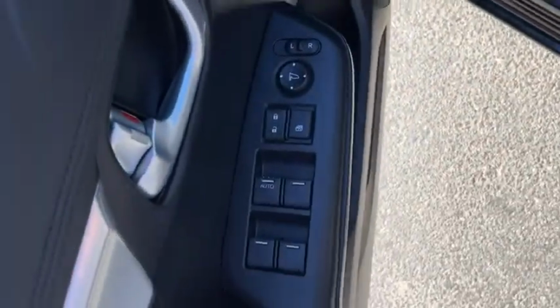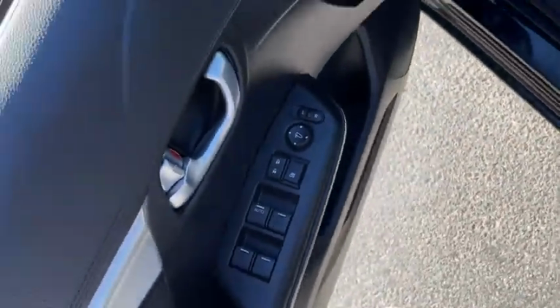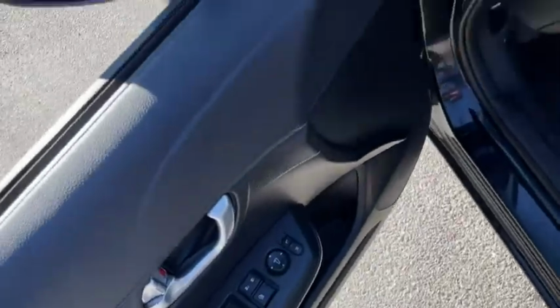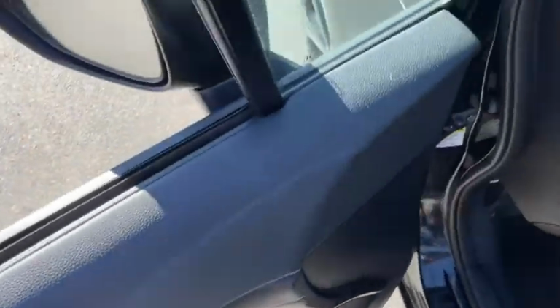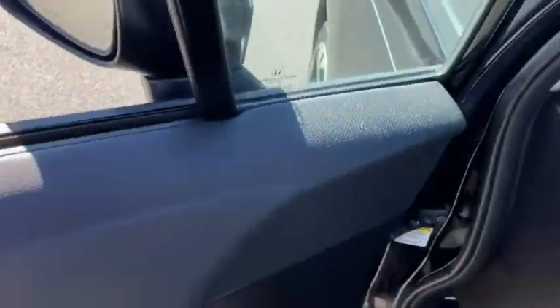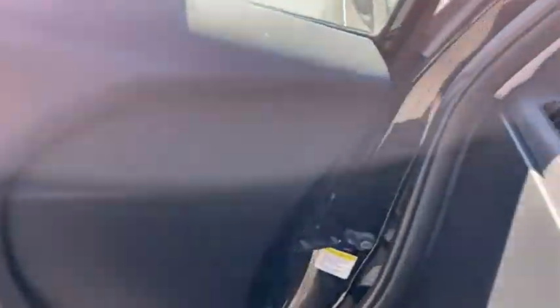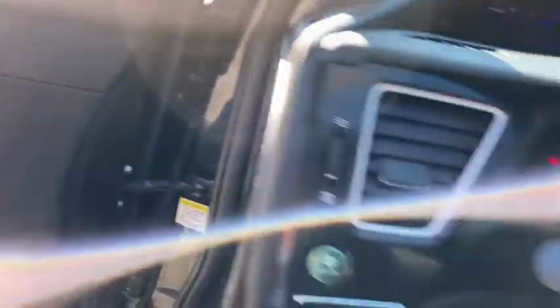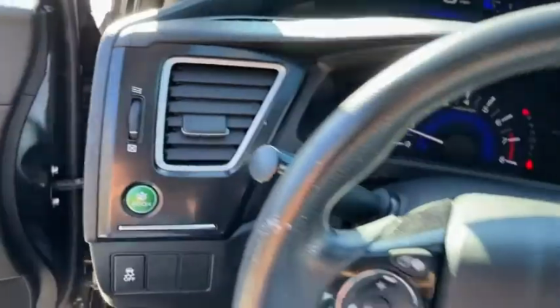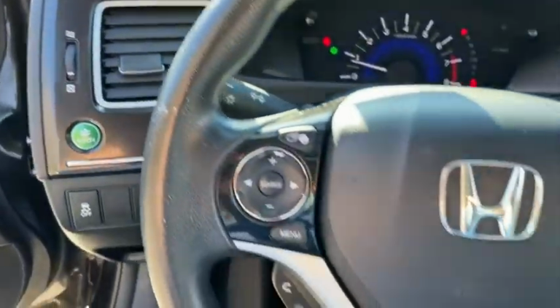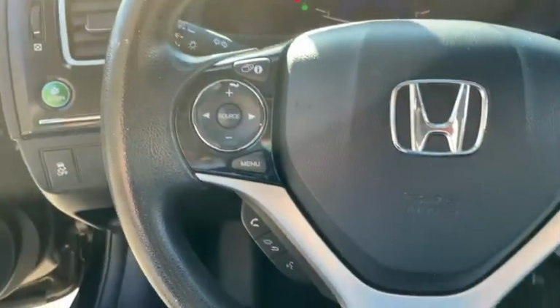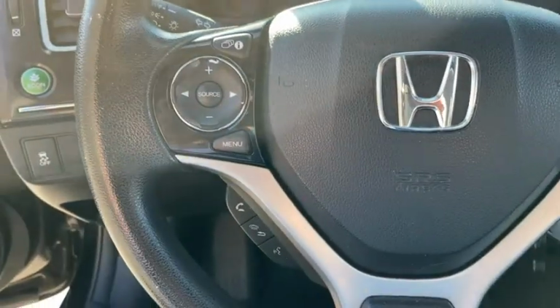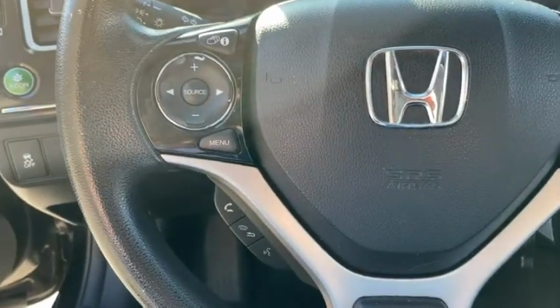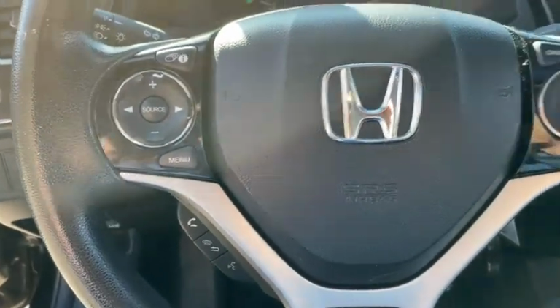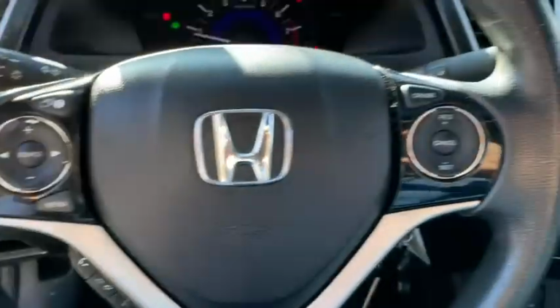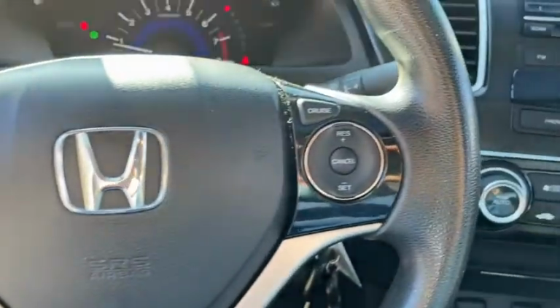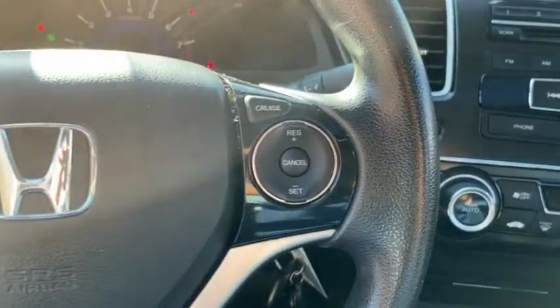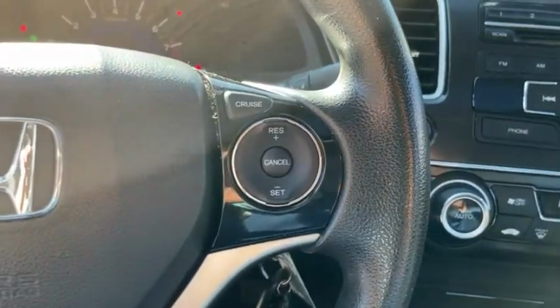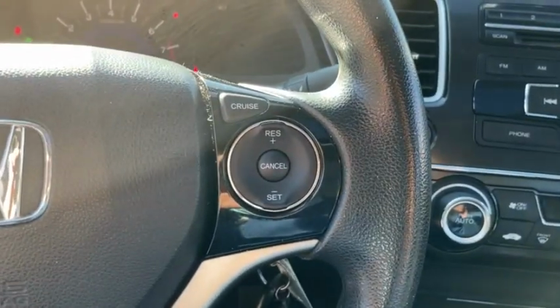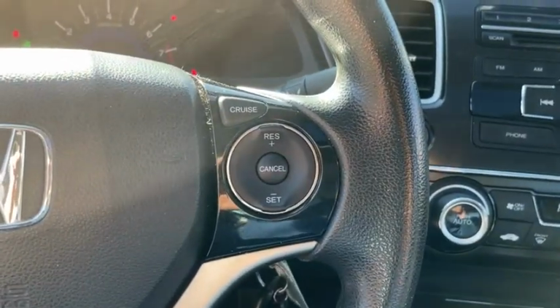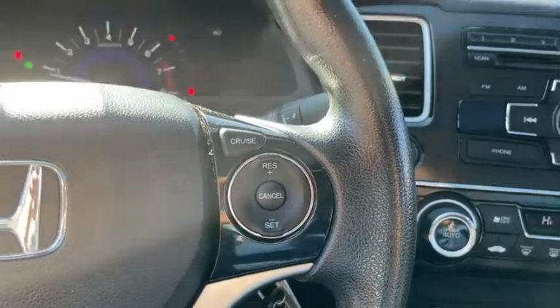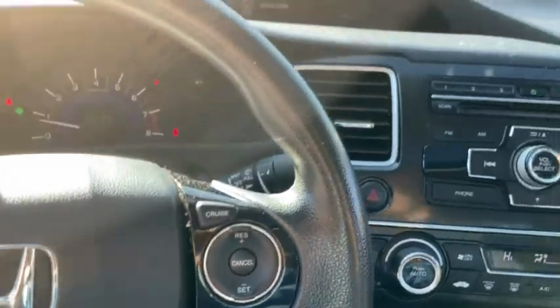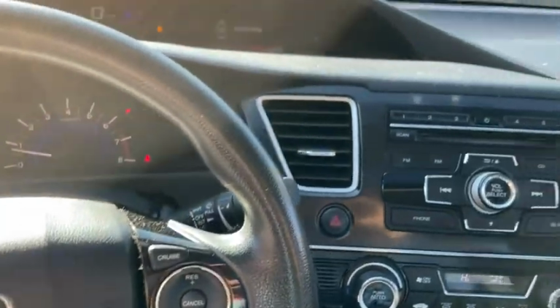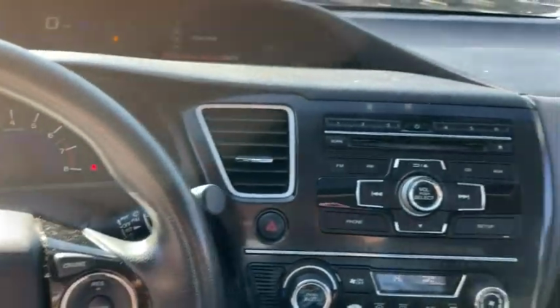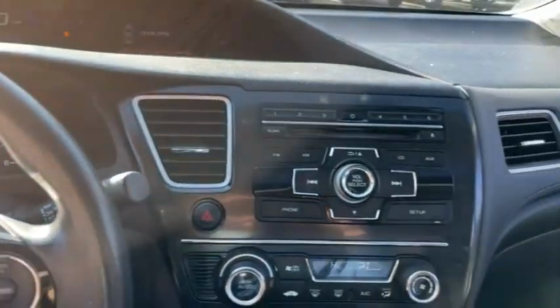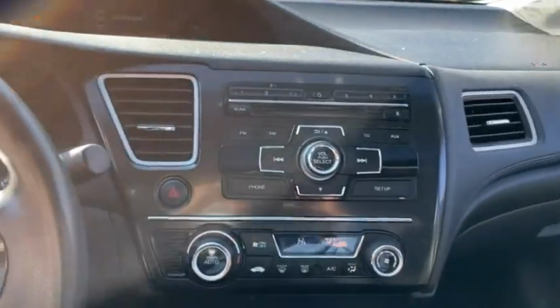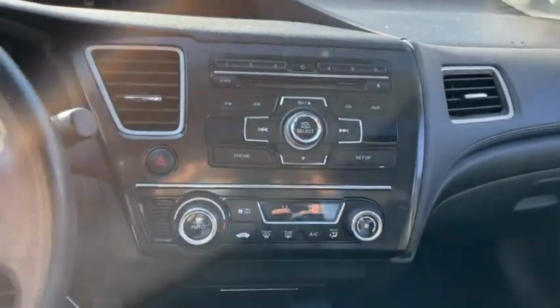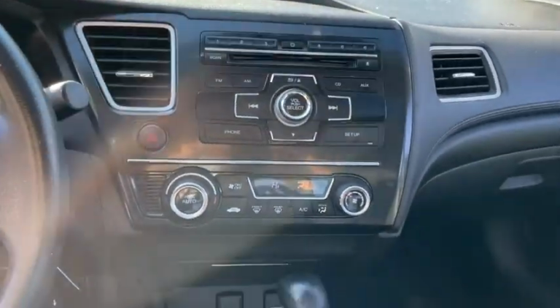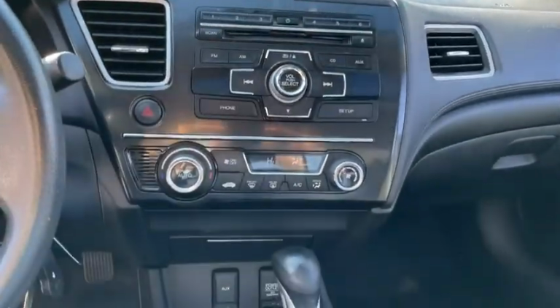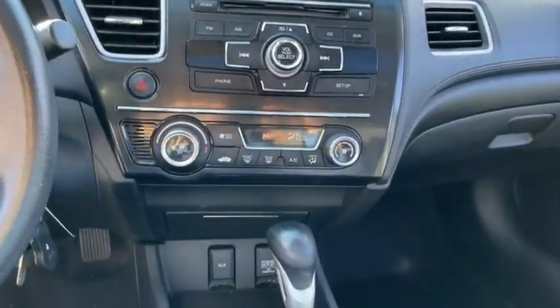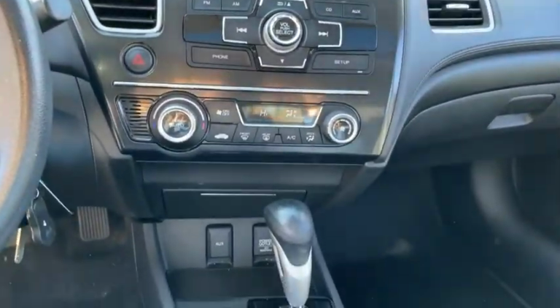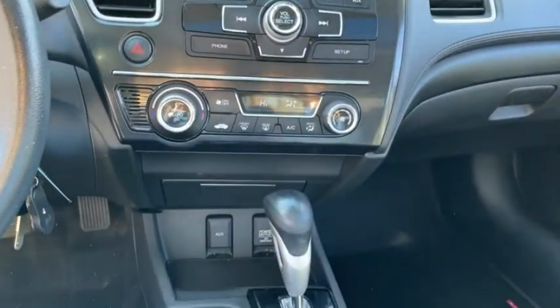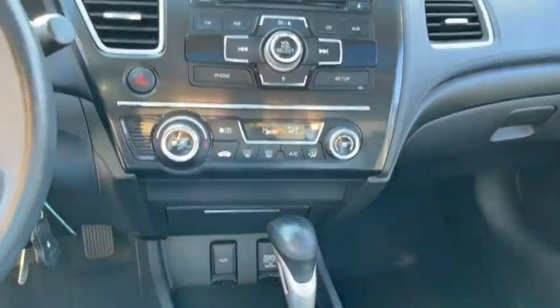Traction control, stability control, Bluetooth, front wheel drive, automatic transmission, cruise control, trip computer, power windows, remote power door locks.